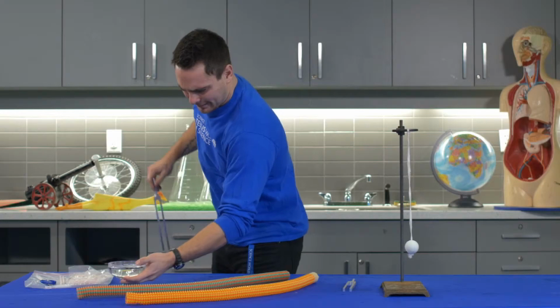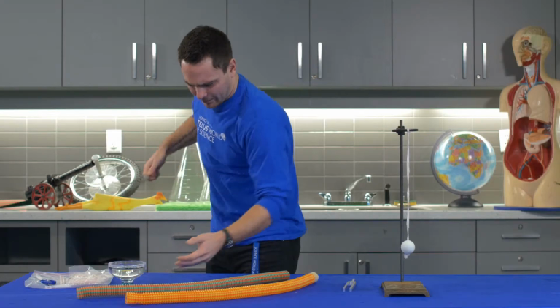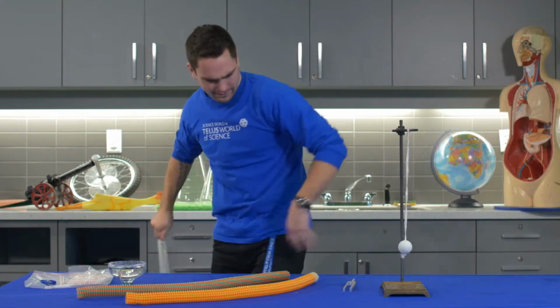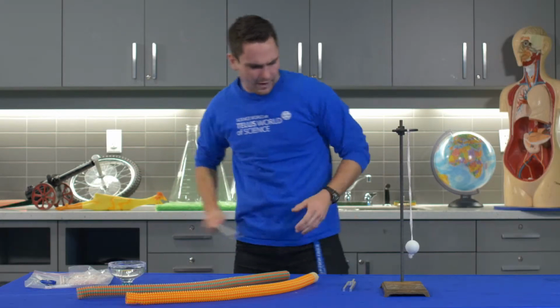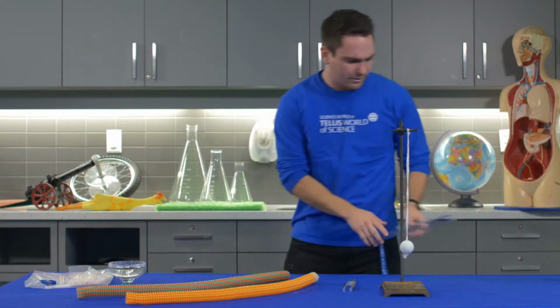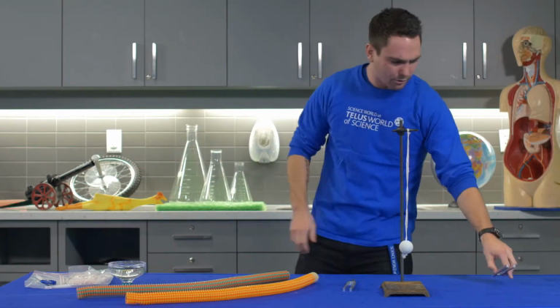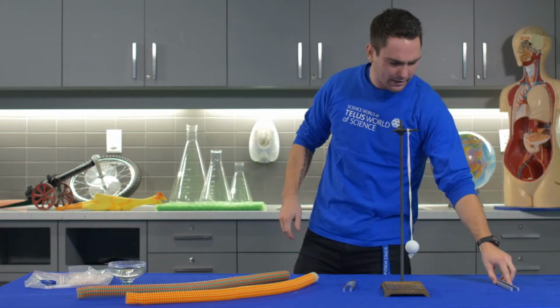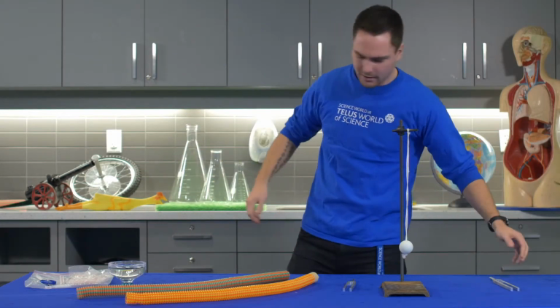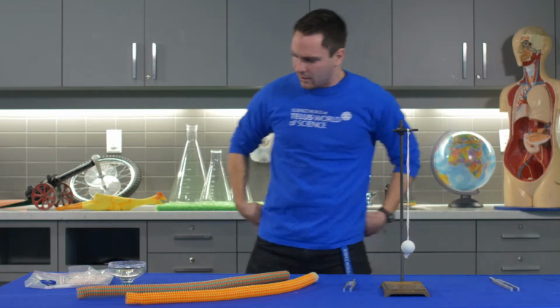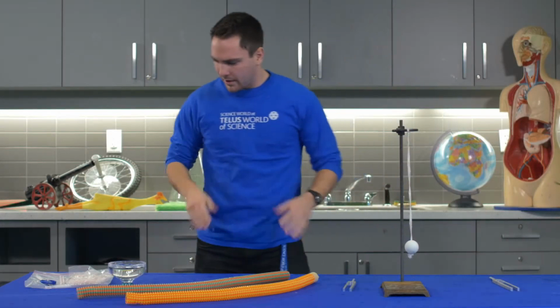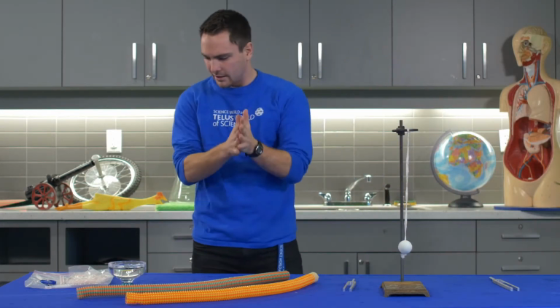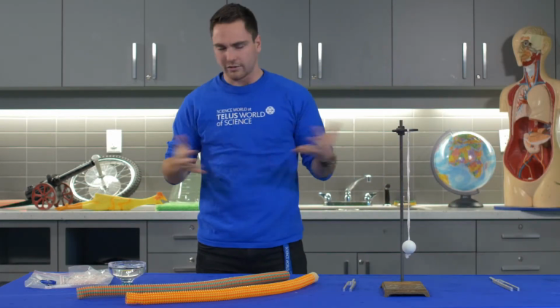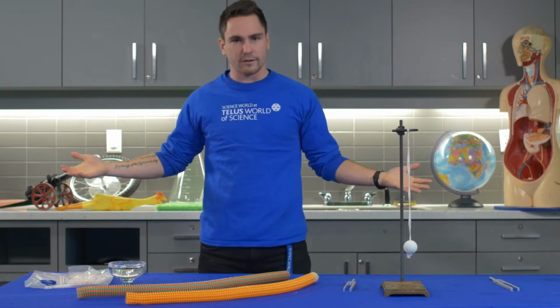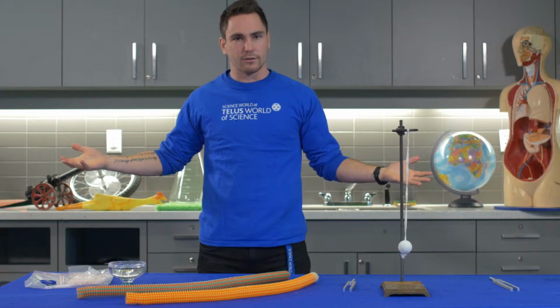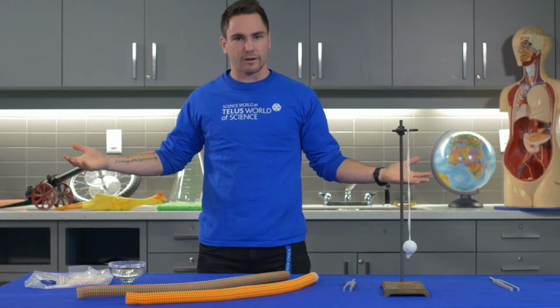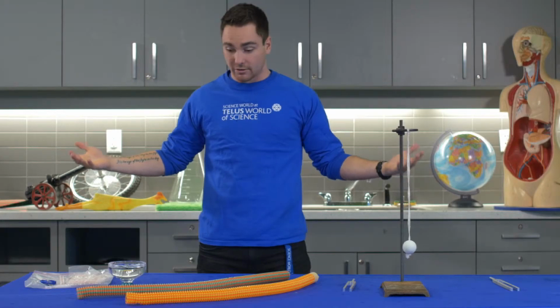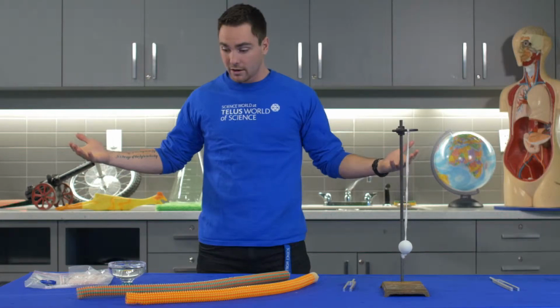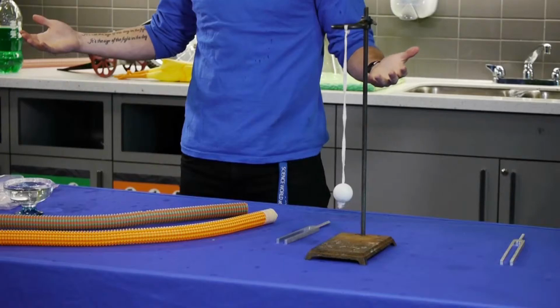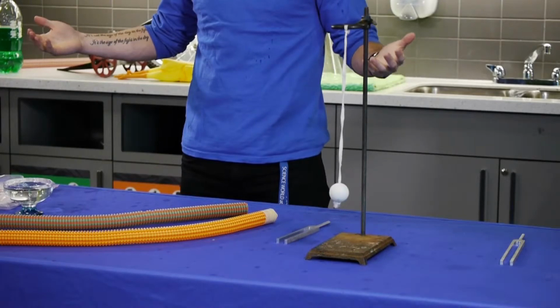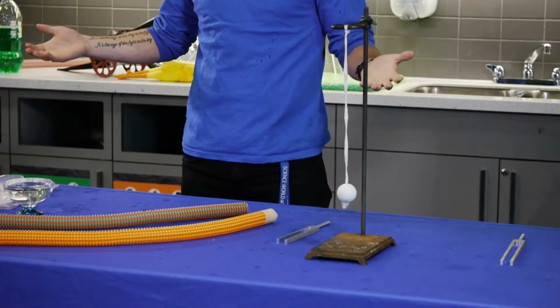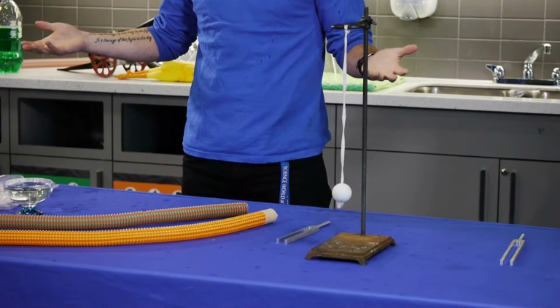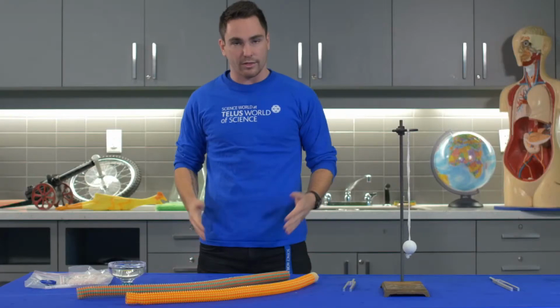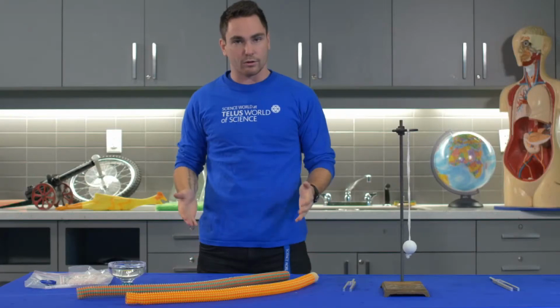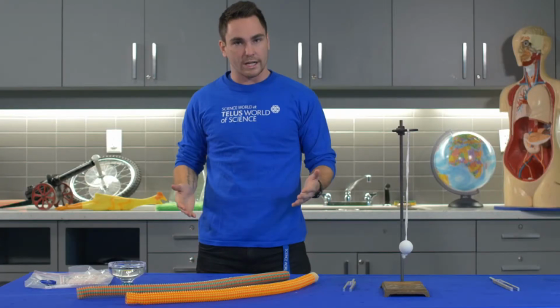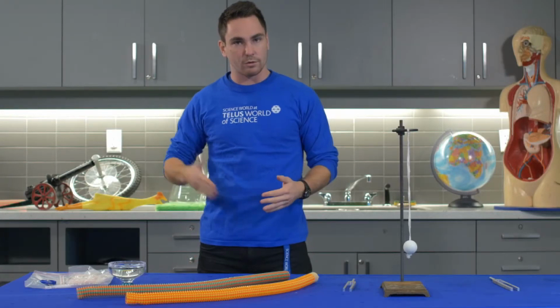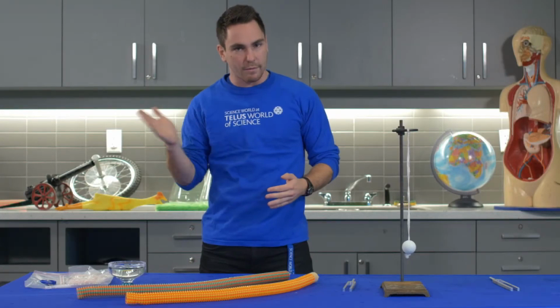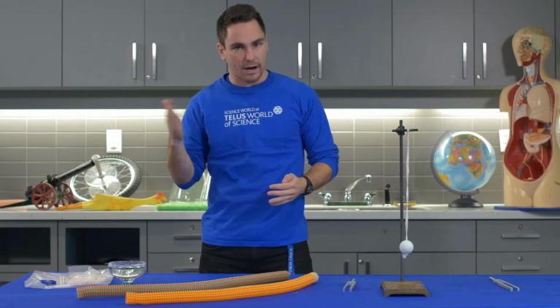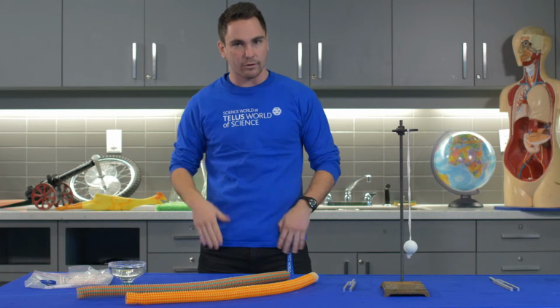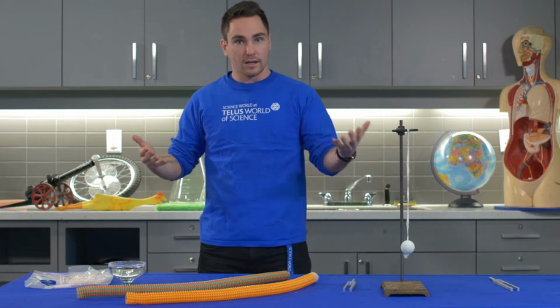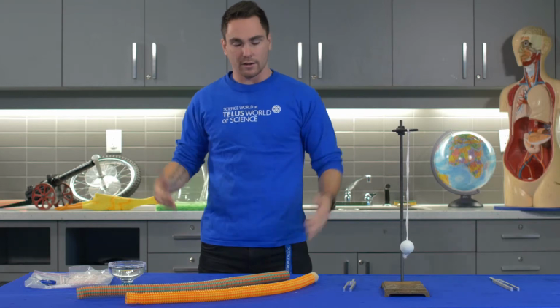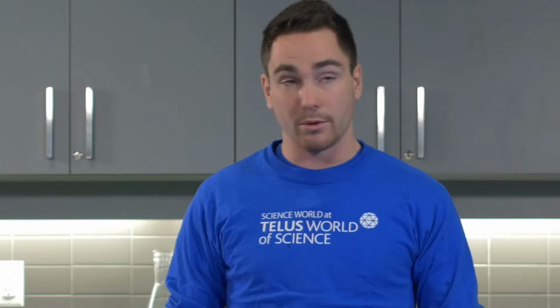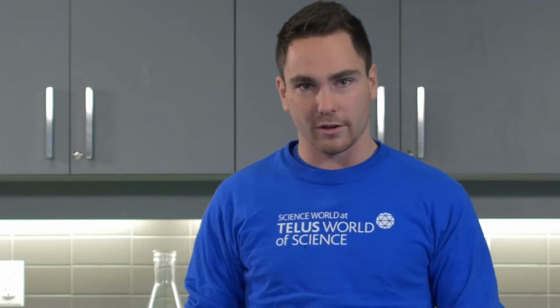So sound is a vibration that can go through anything. And lots of other things use vibrations, just like the instruments that we use. They have a thing called a reed which vibrates back and forth, giving us those beautiful noises.